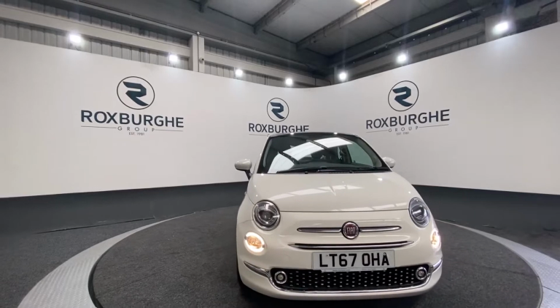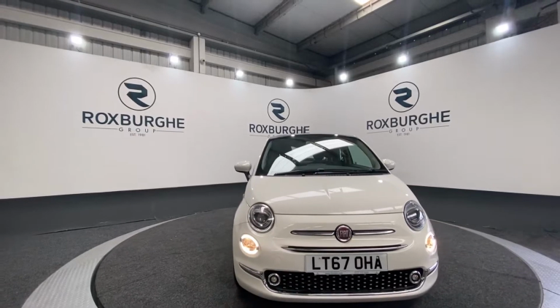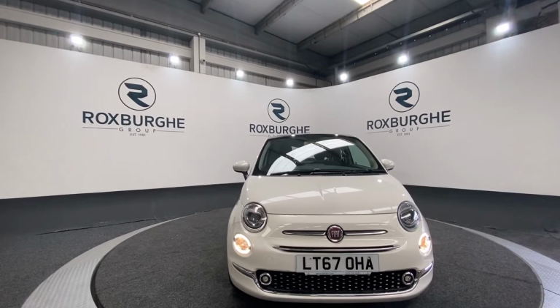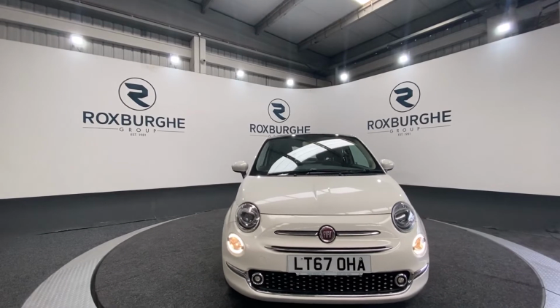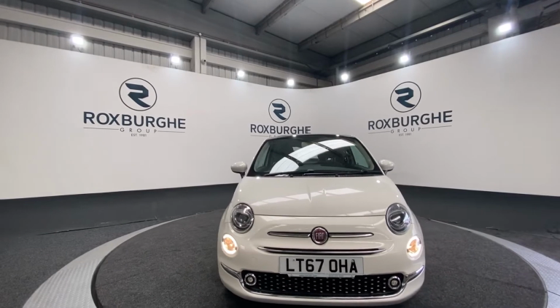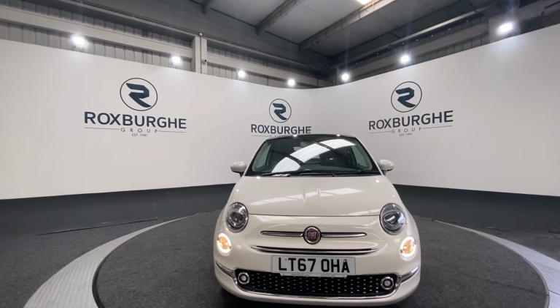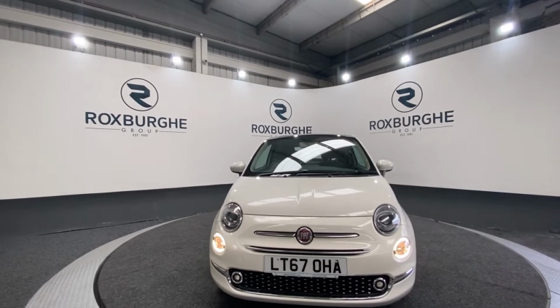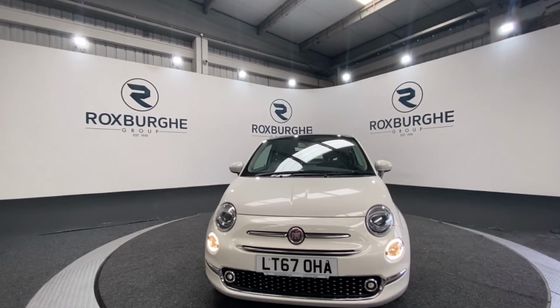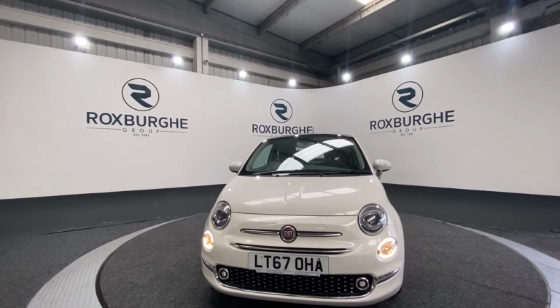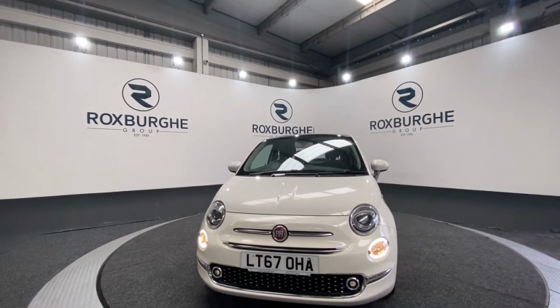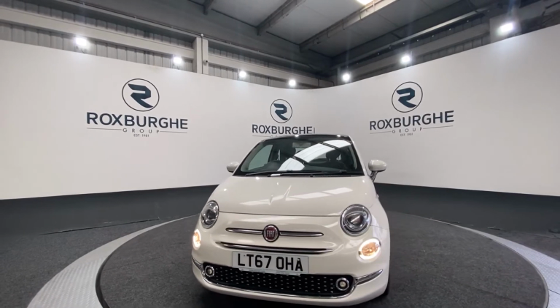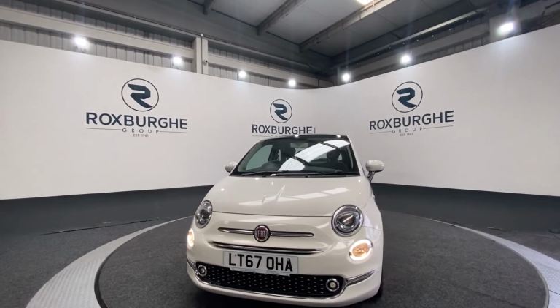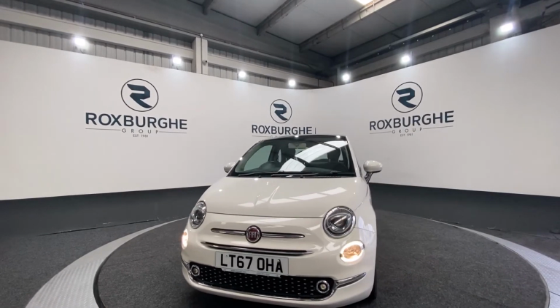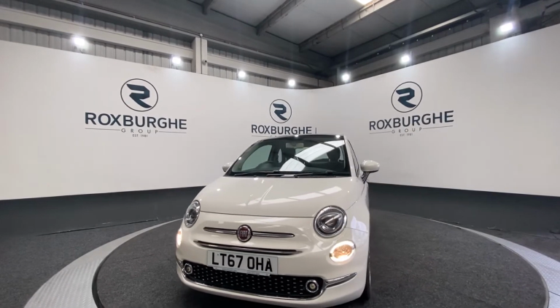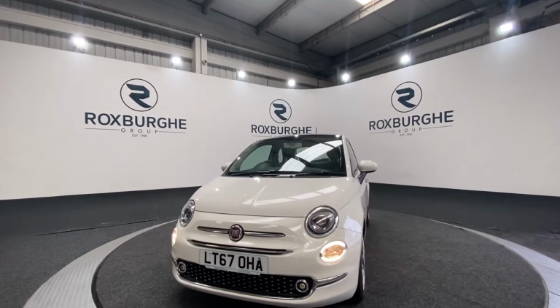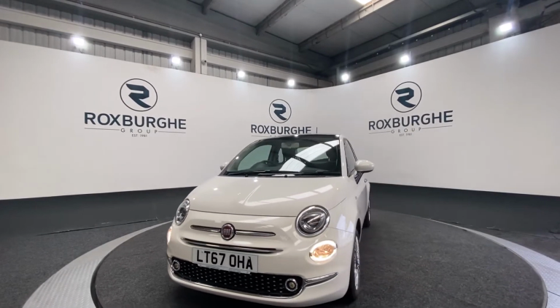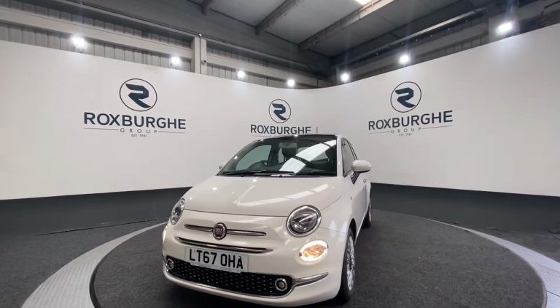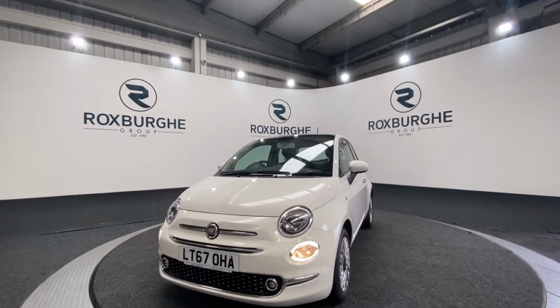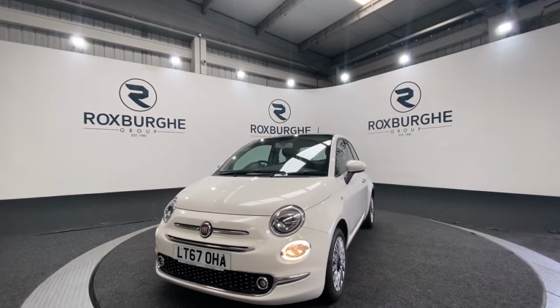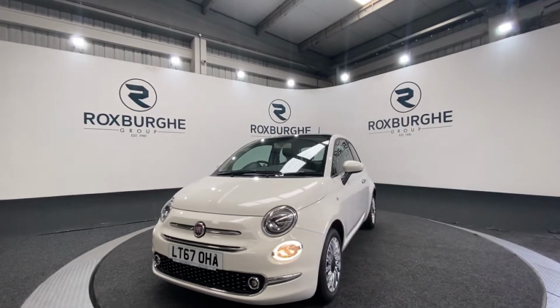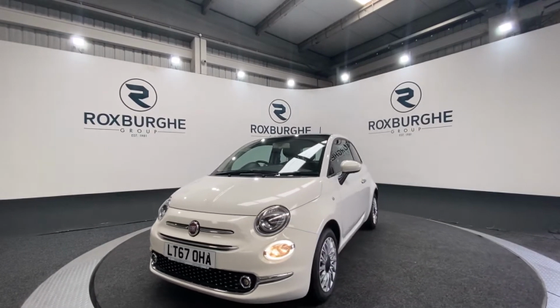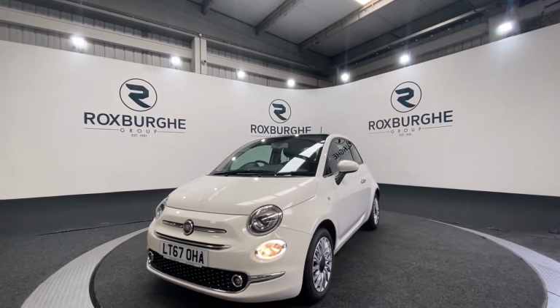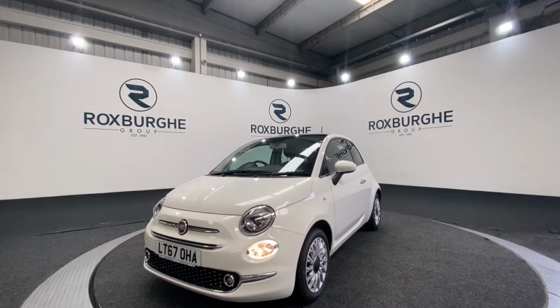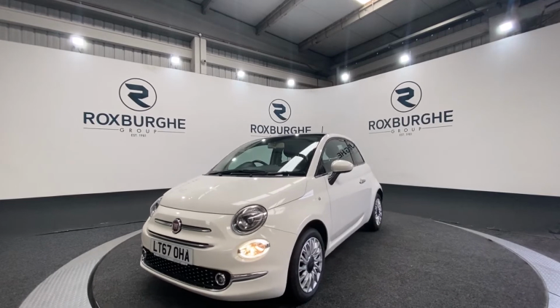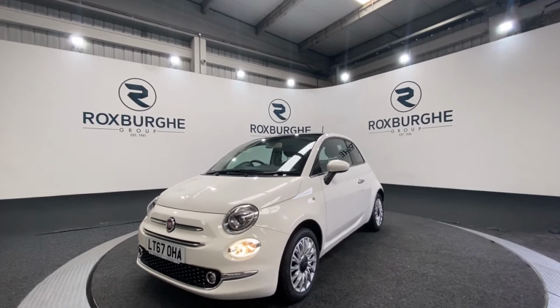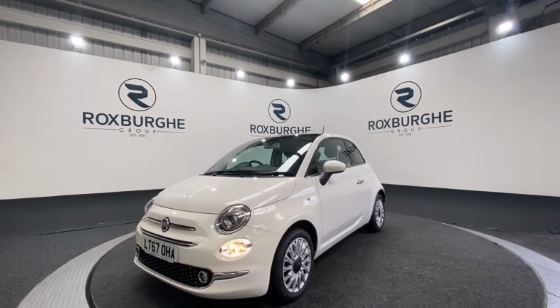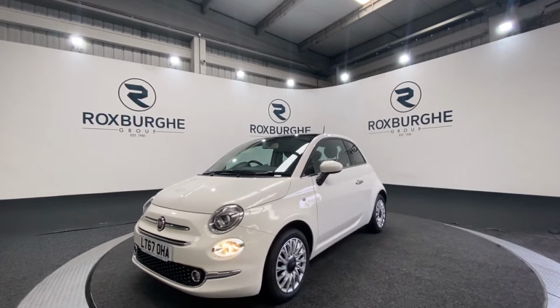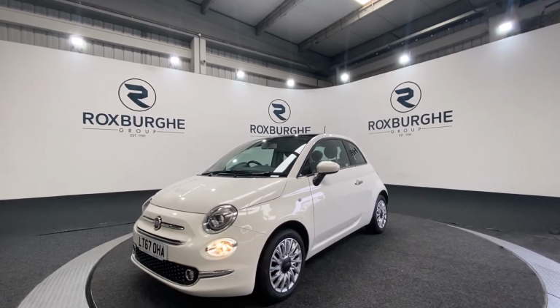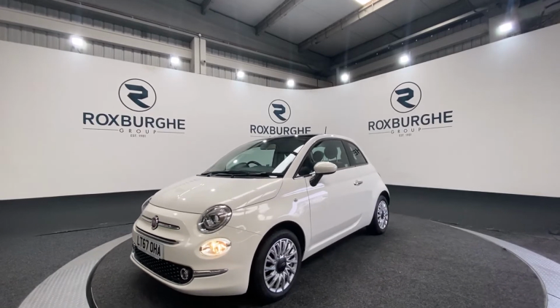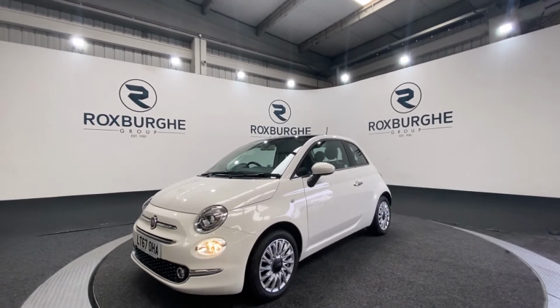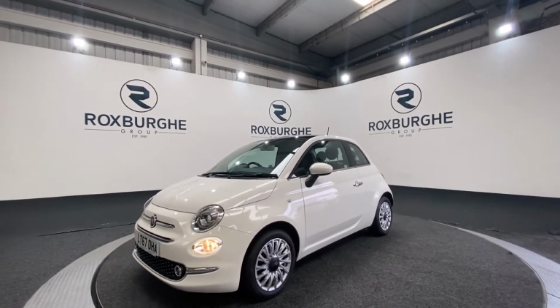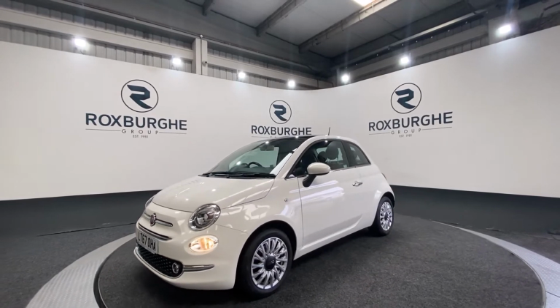Here we have our 2017 Fiat 500 Lounge. This car does come equipped with a 1.2 litre petrol engine producing 69 brake horsepower.